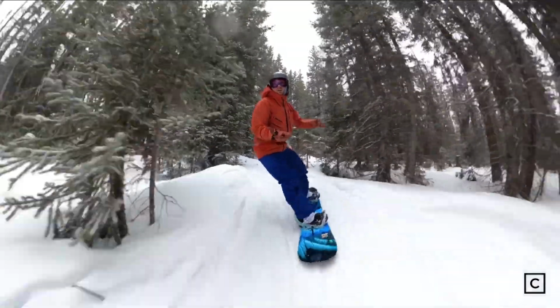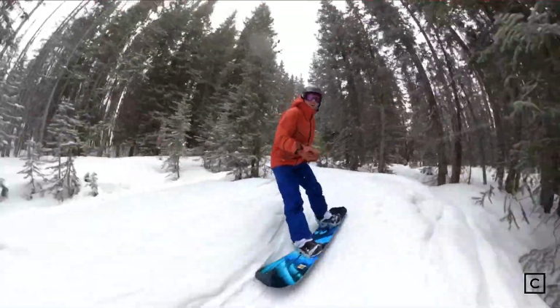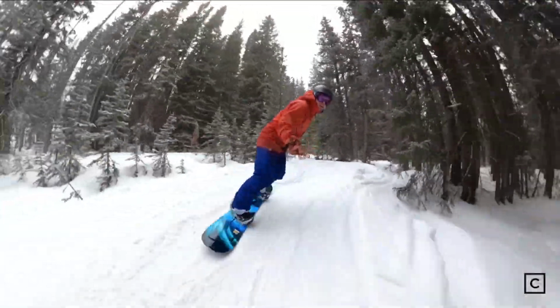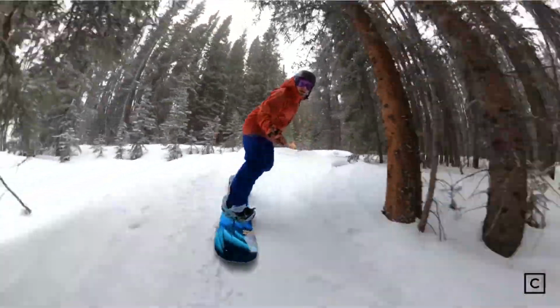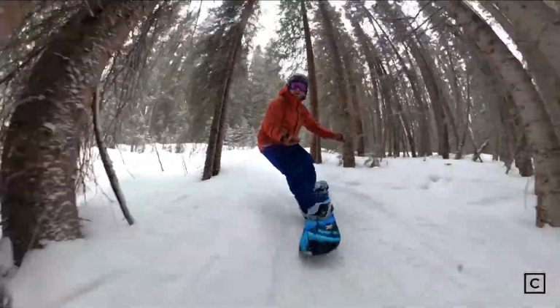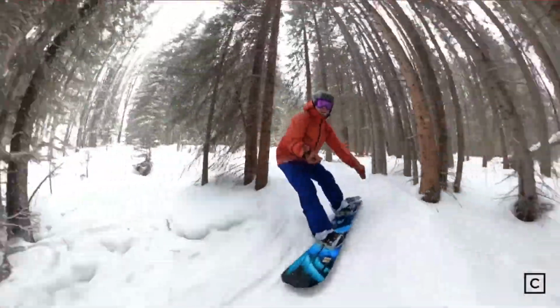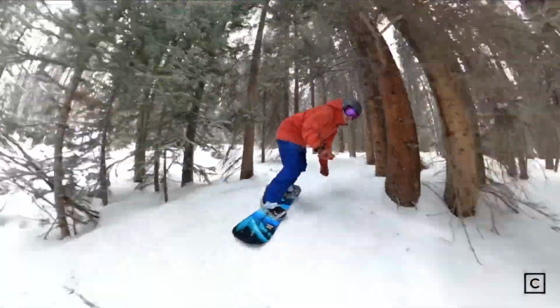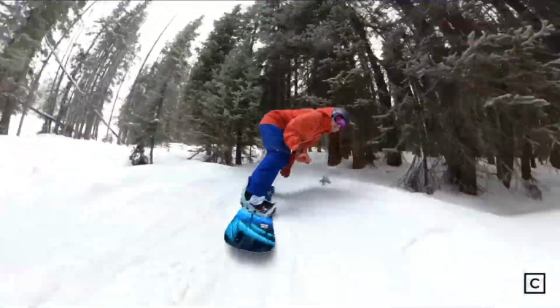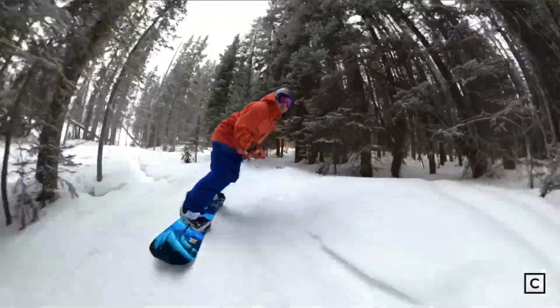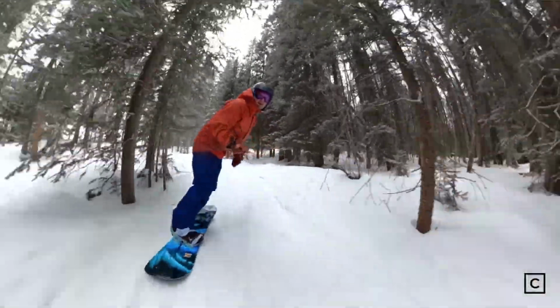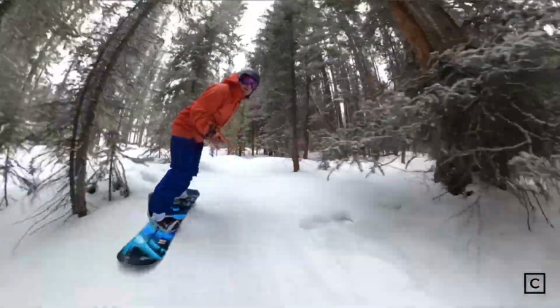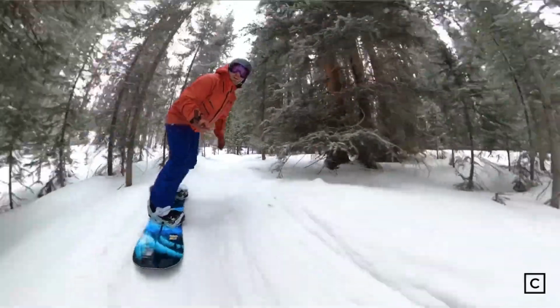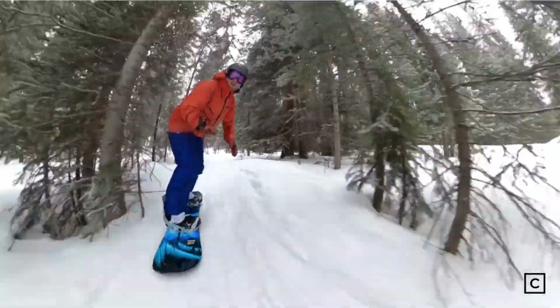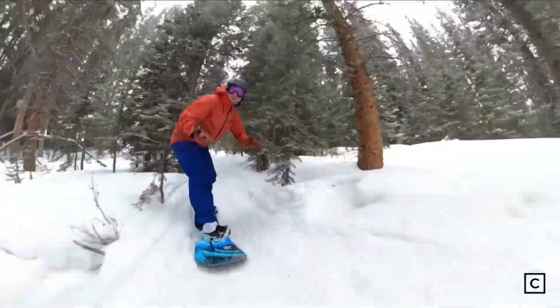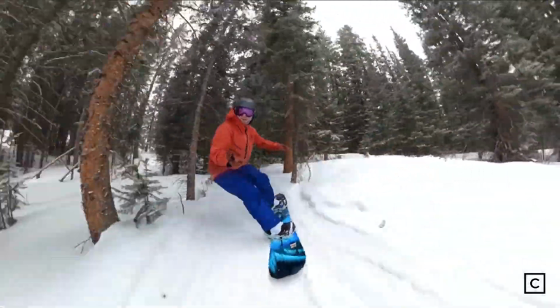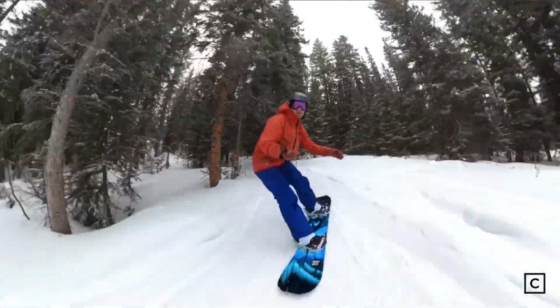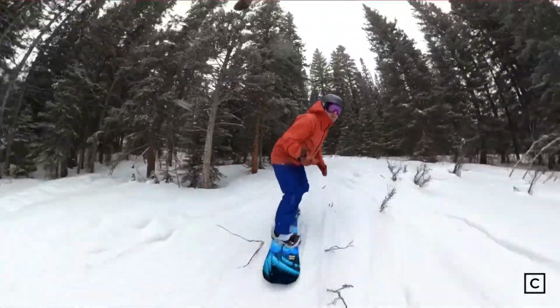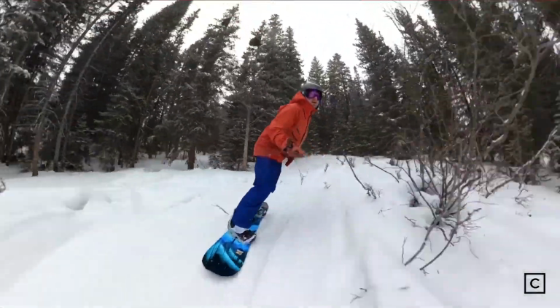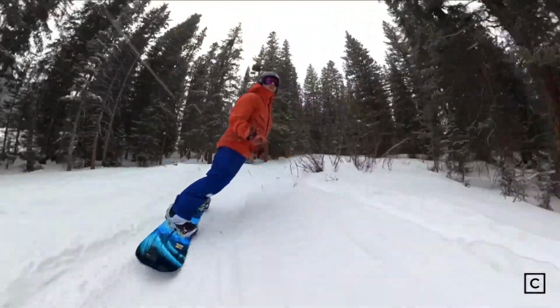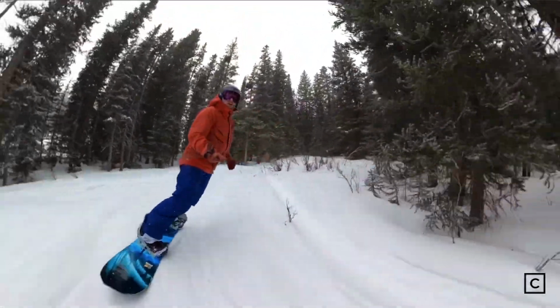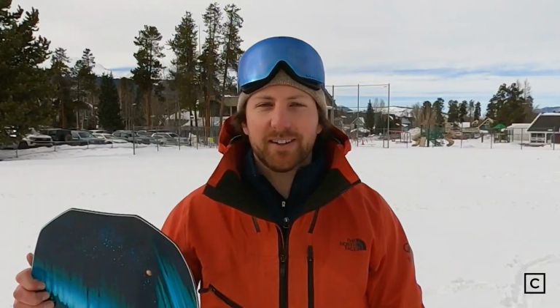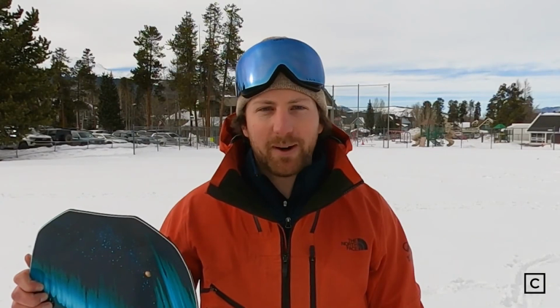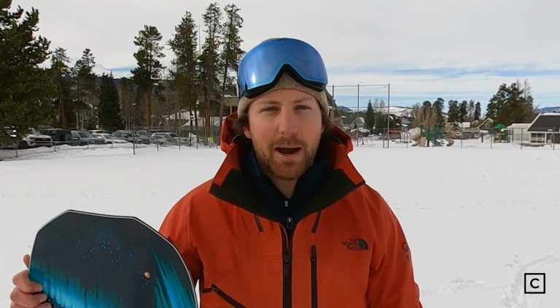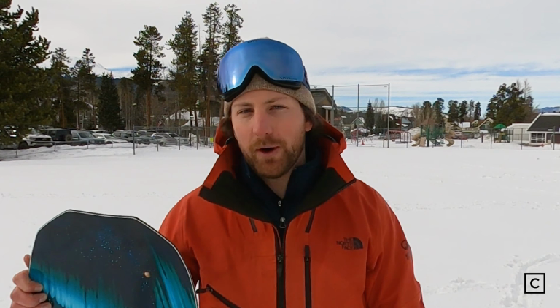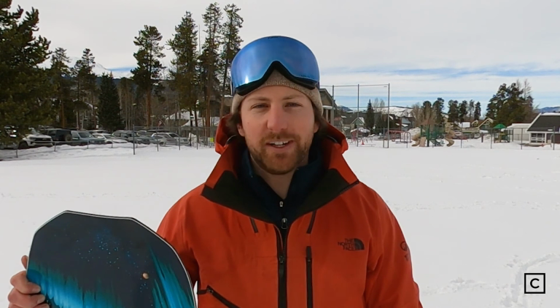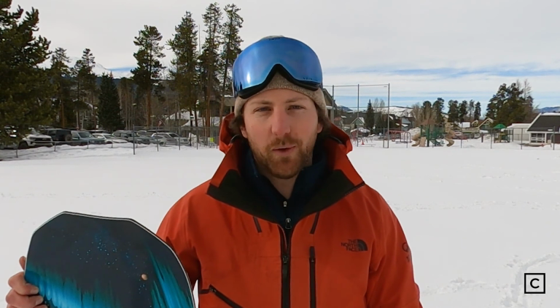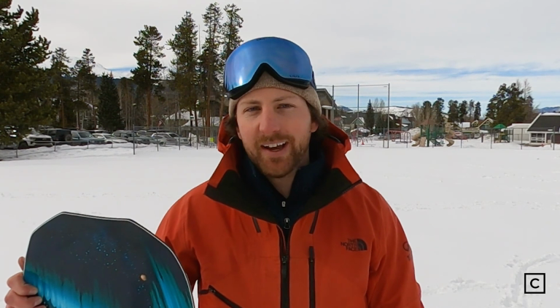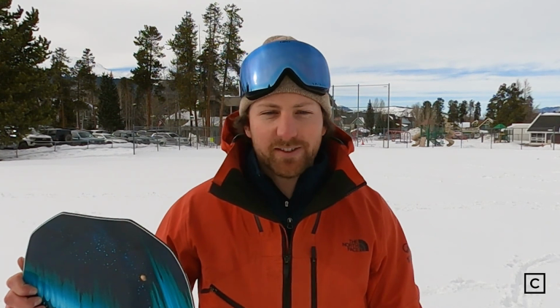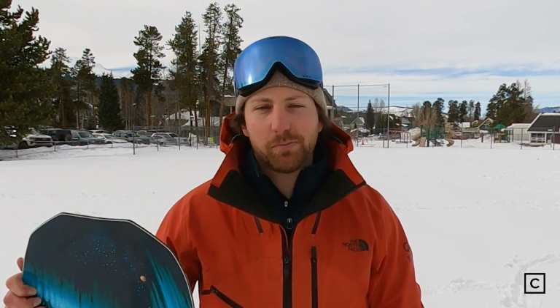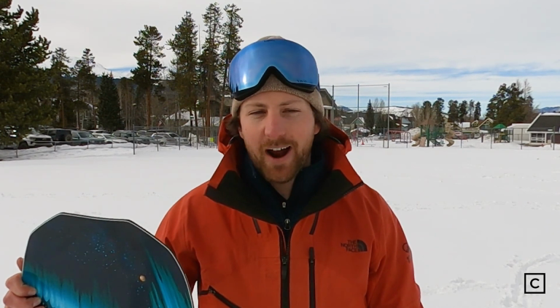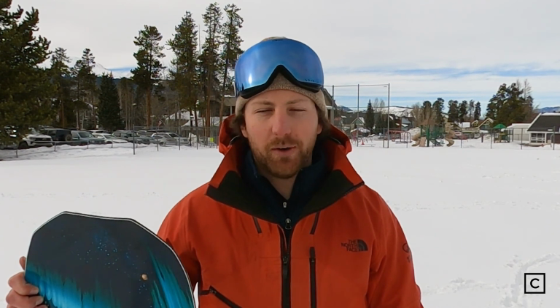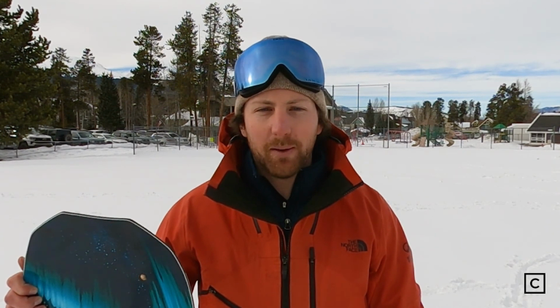Given that the Orca is very maneuverable, it worked really well in trees. You can really get into some tight spots and with the magnet traction, be confident that you can stop on a dime, avoid what you need to avoid, and also just play around through all the bumps.